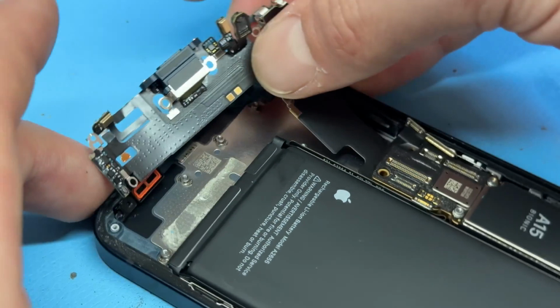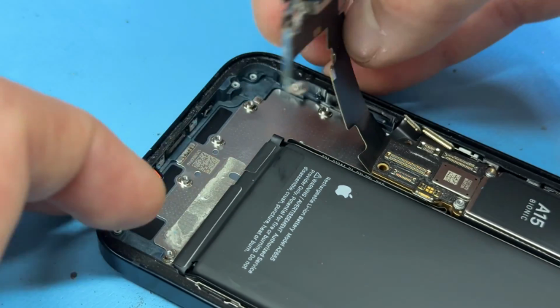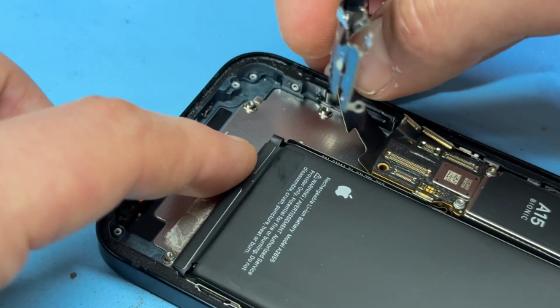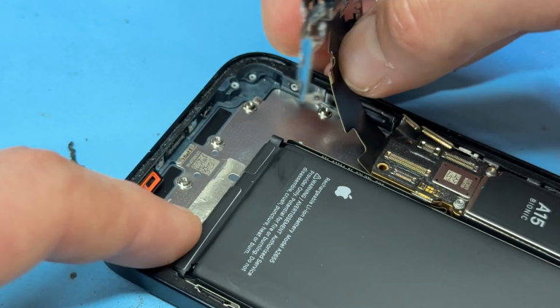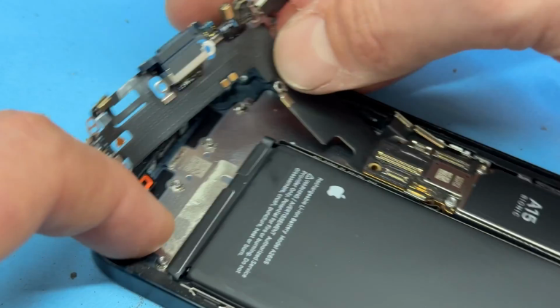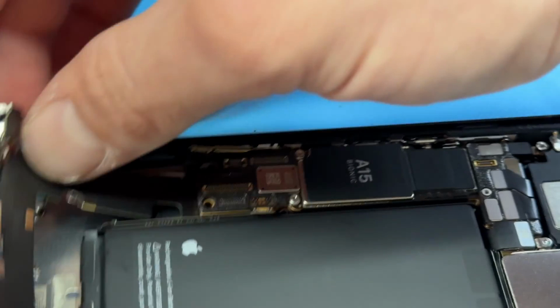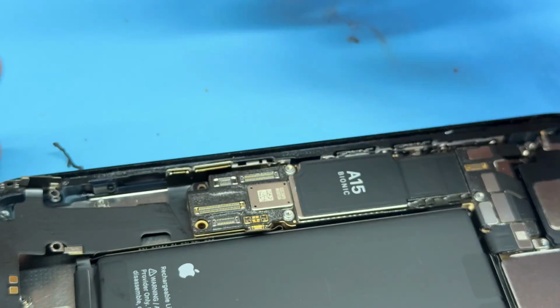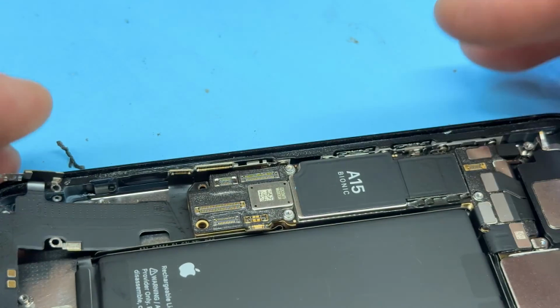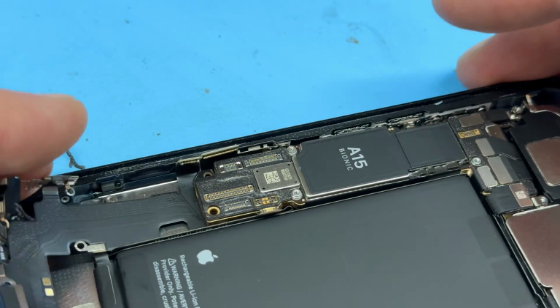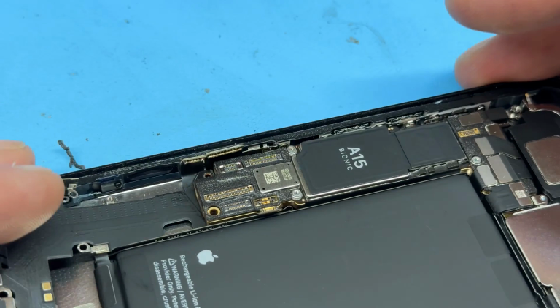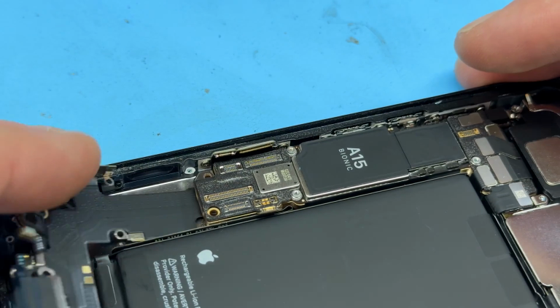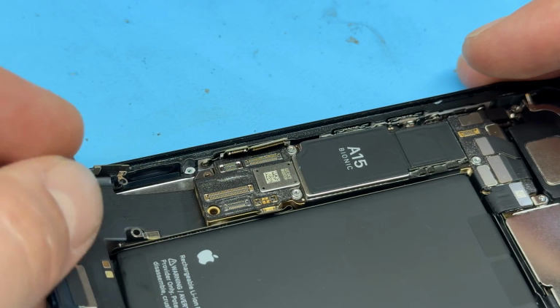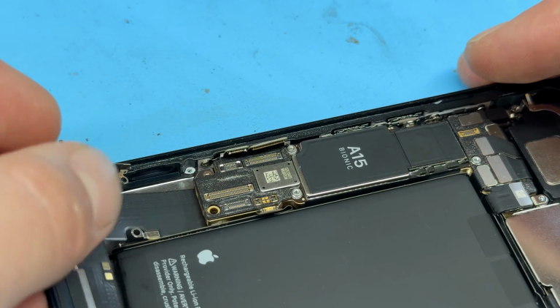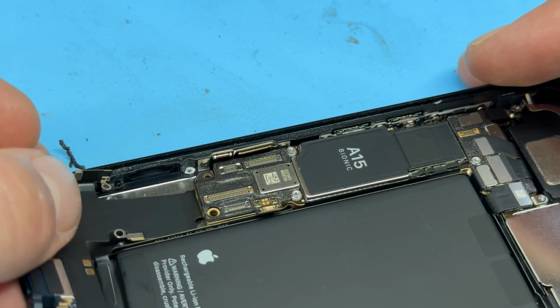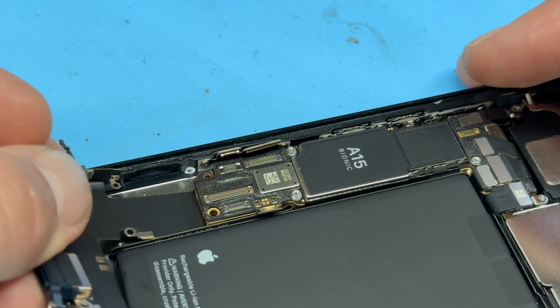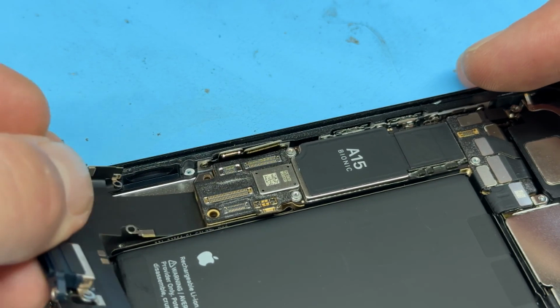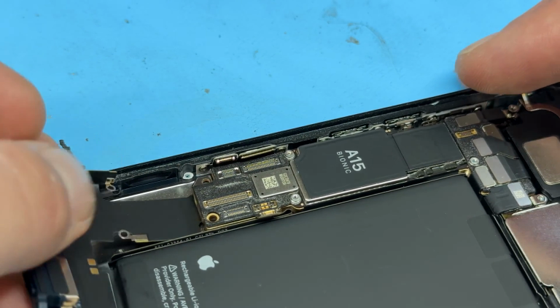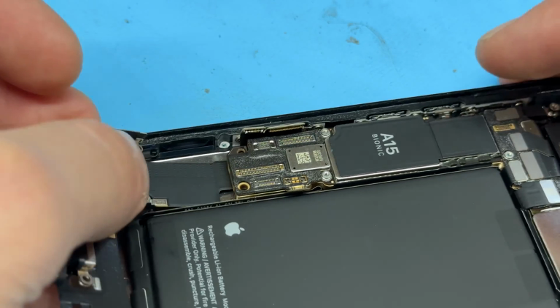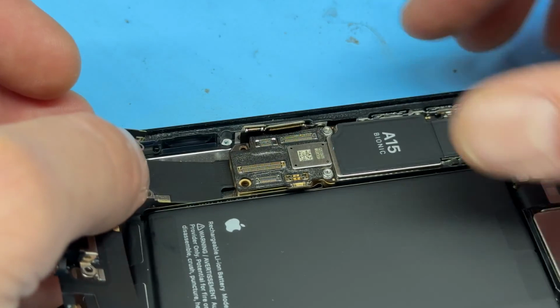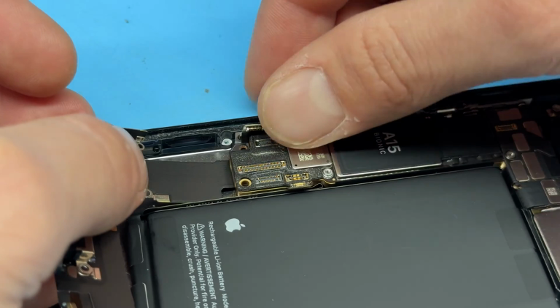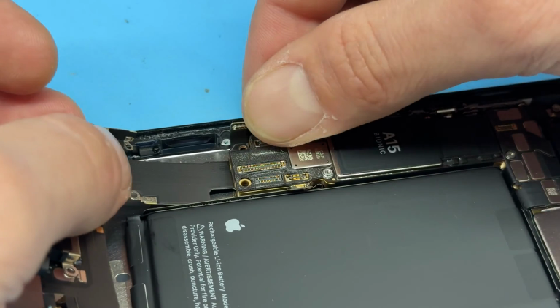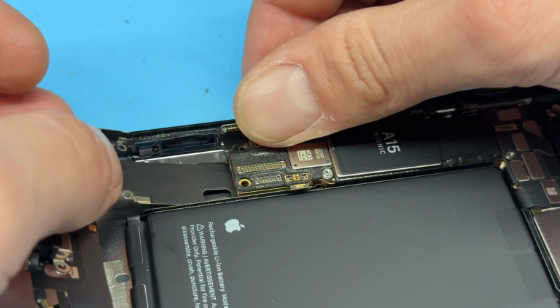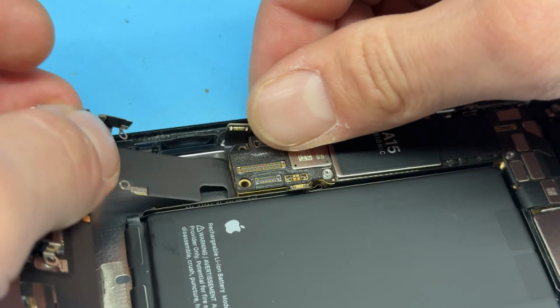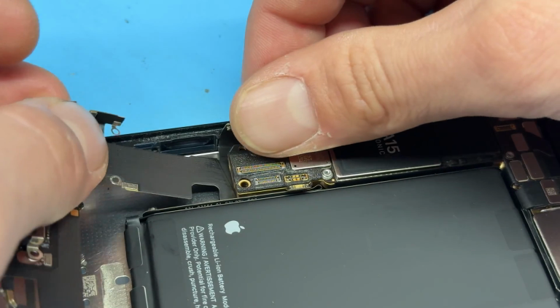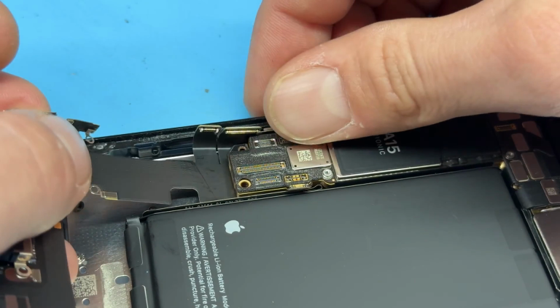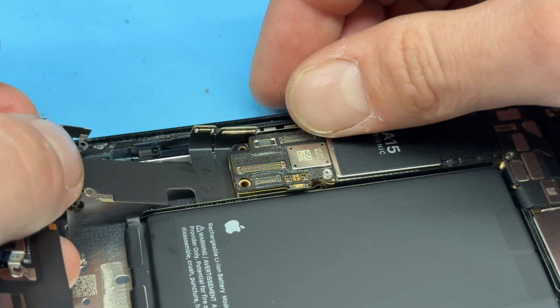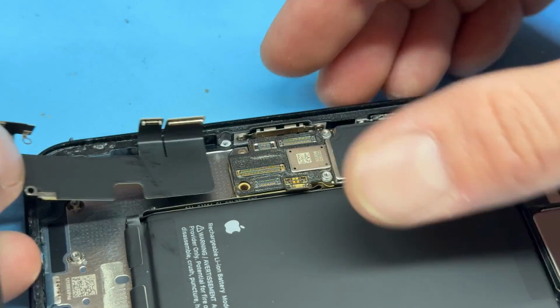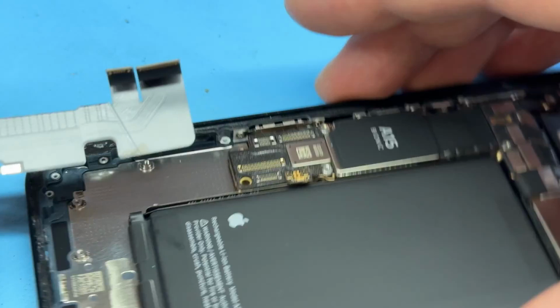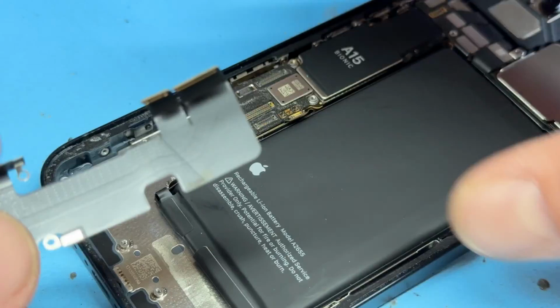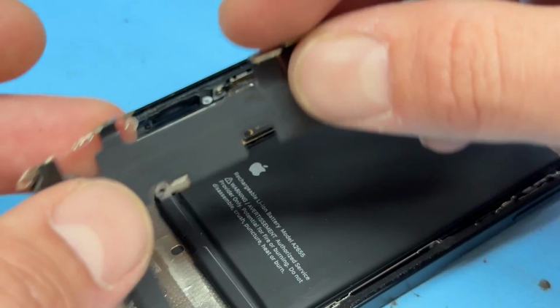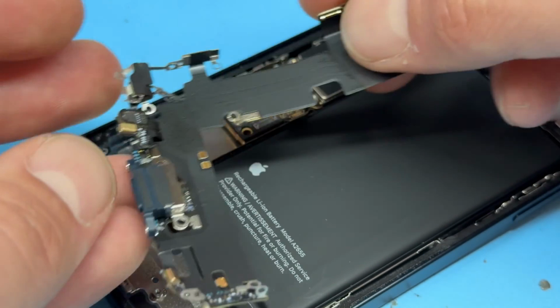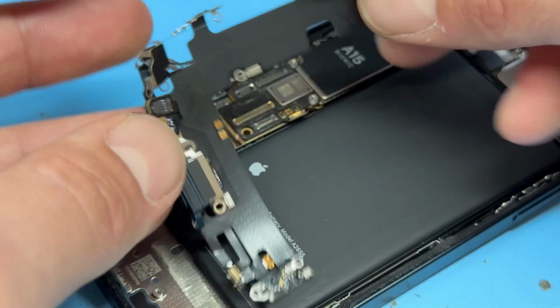You can see it's stuck down just here, but over on the other side under the motherboard there's no adhesive holding it down. You just need to slide it out from under the board to free it.